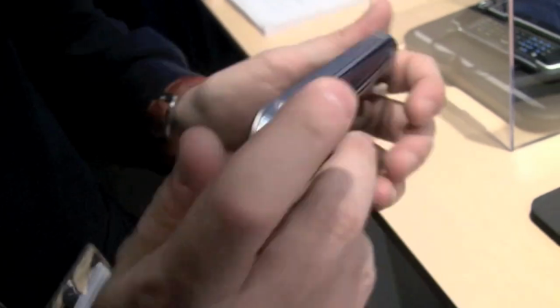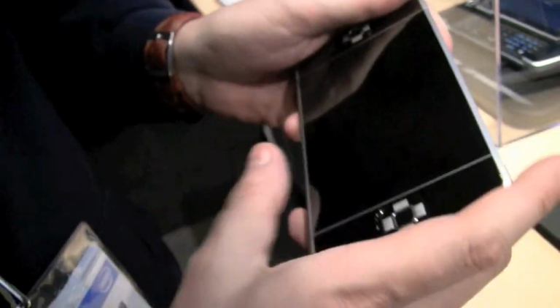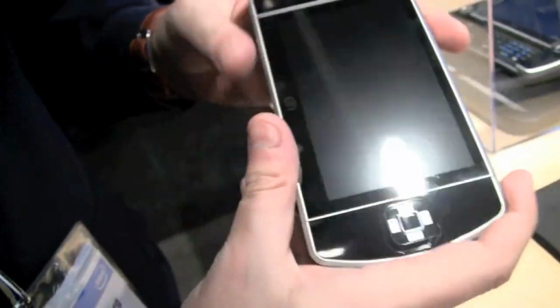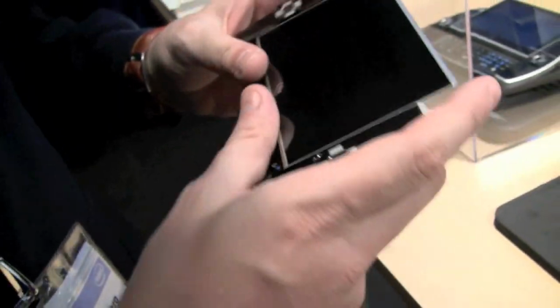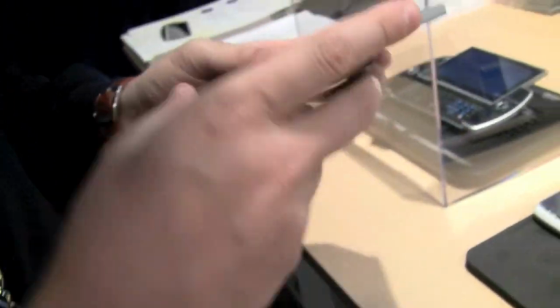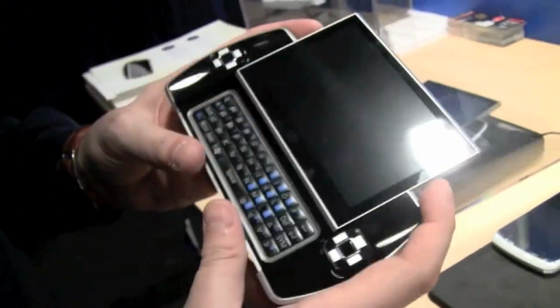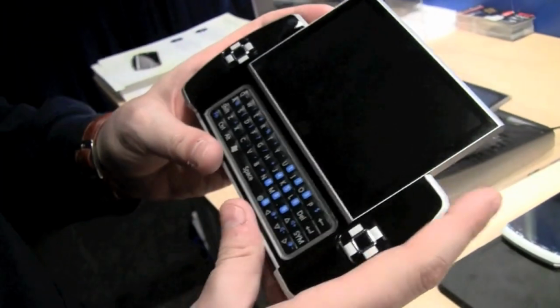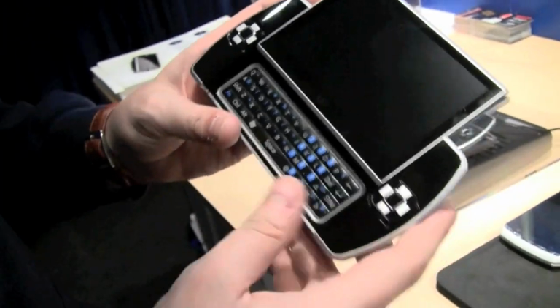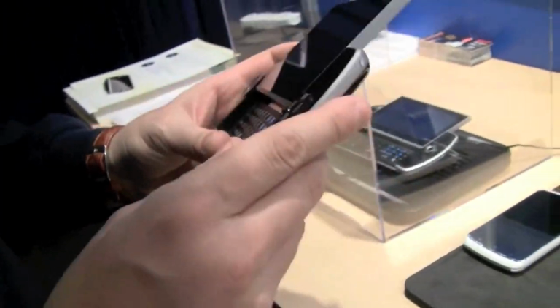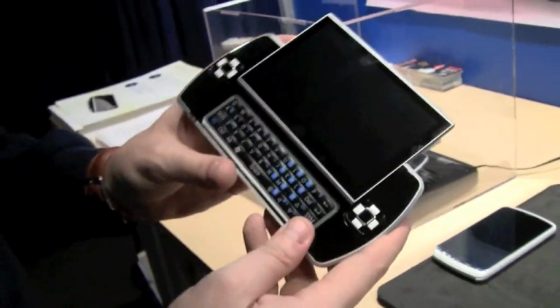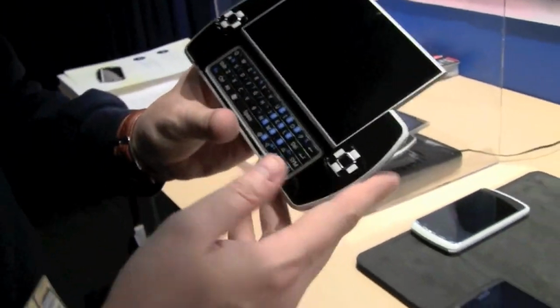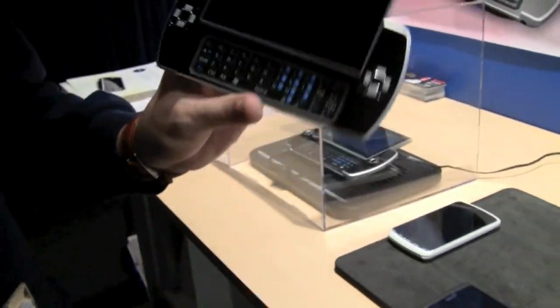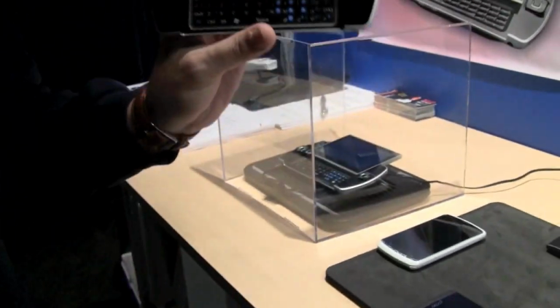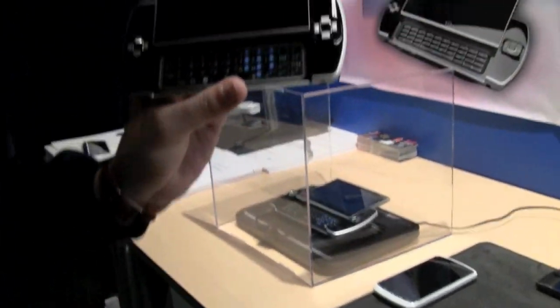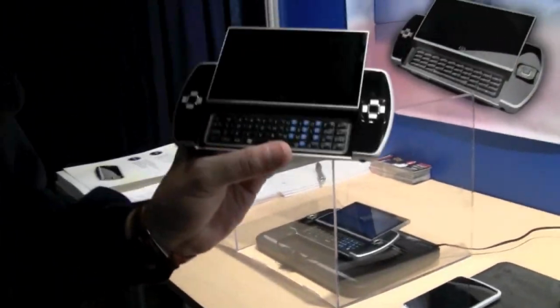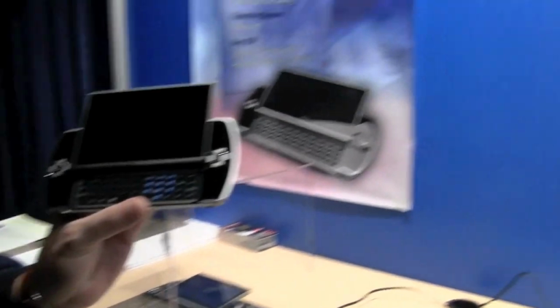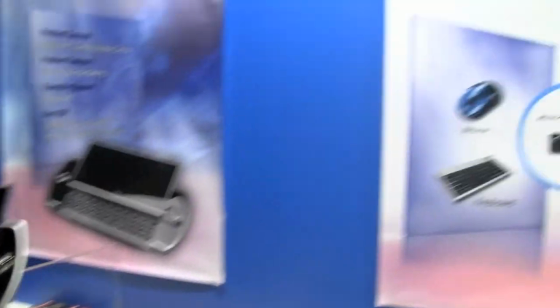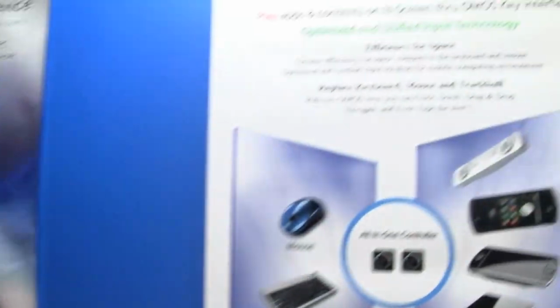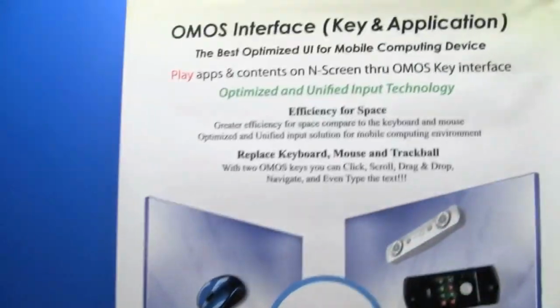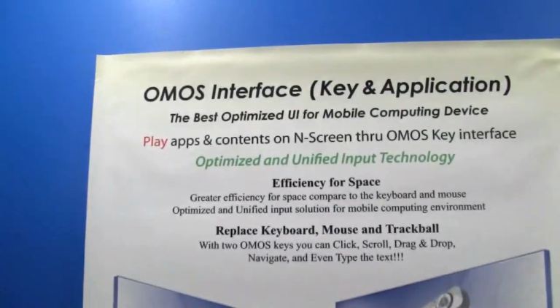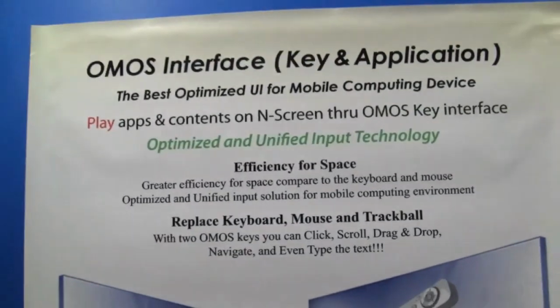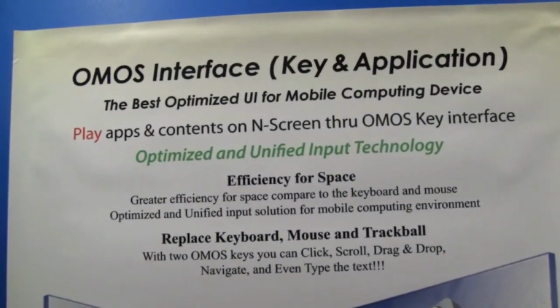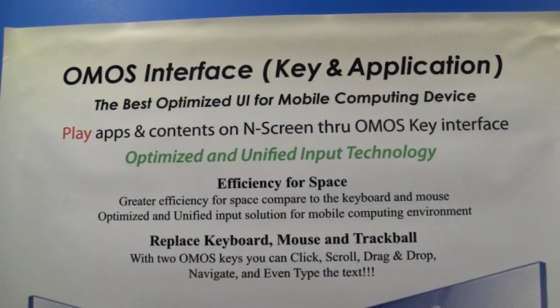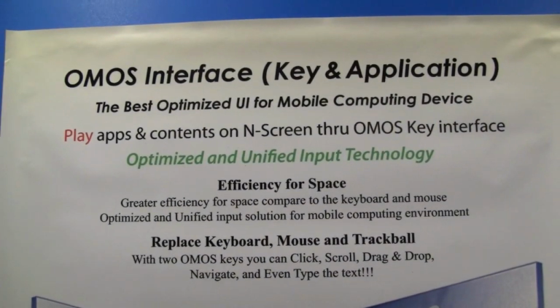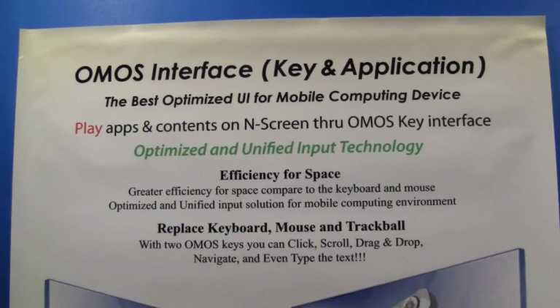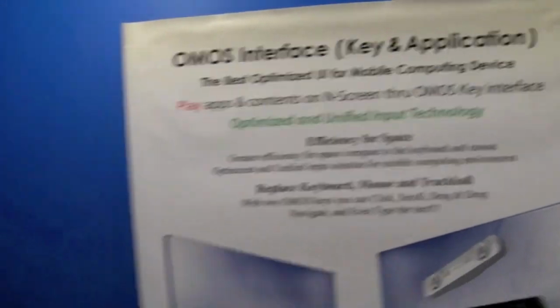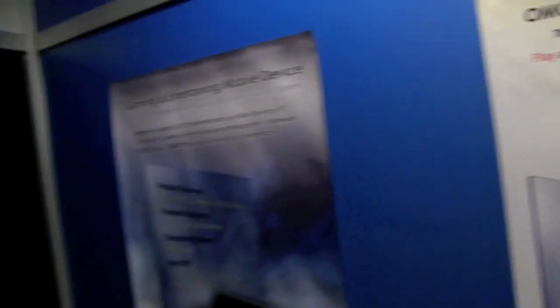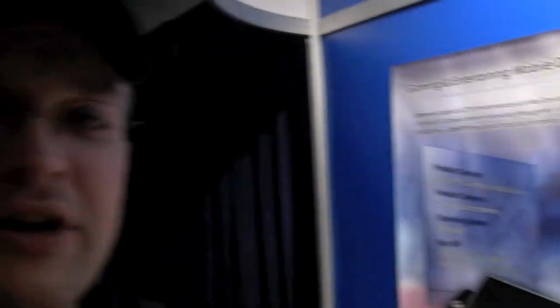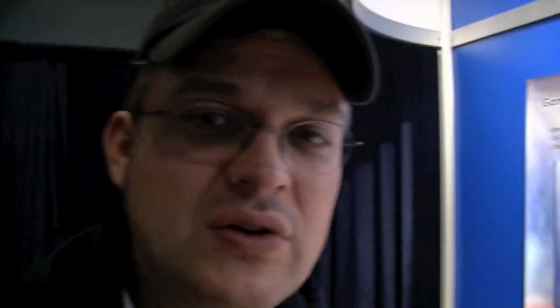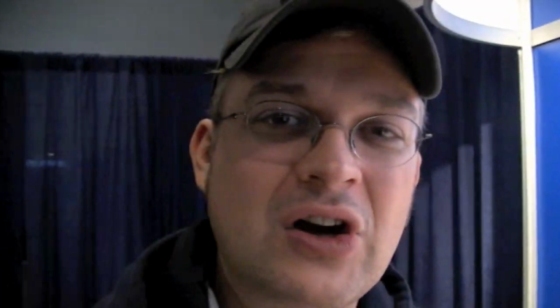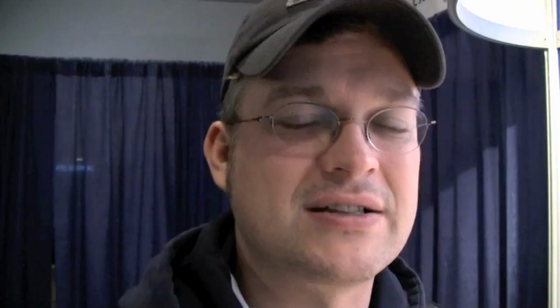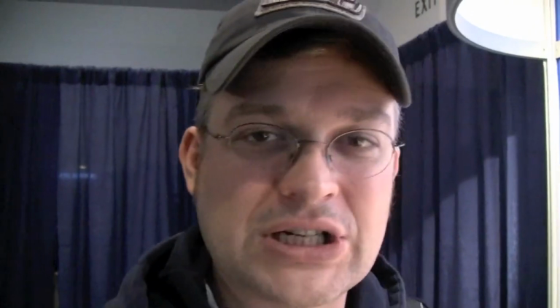A very, very interesting device from Cosmos — the OCS-1 tiny computer over here at IDF 2010. I'm Sascha for netbooknews.com. Thanks for watching.